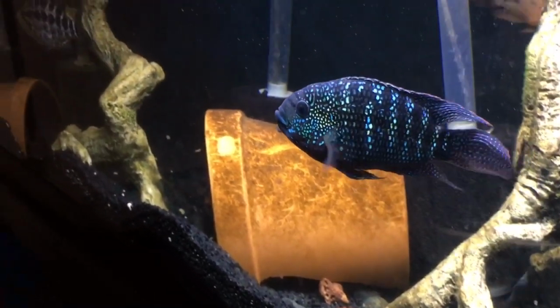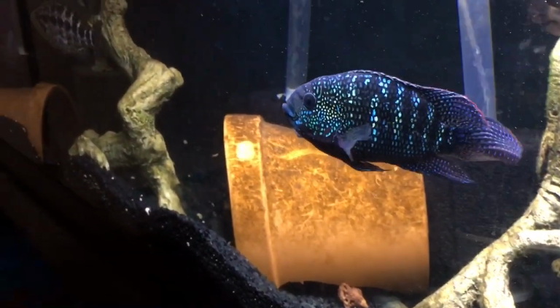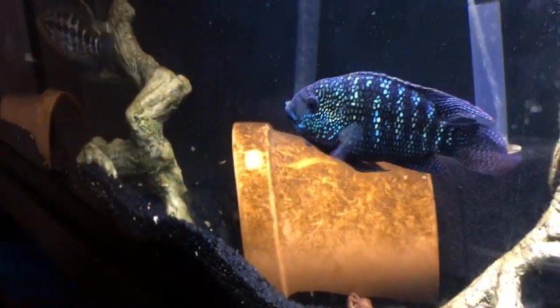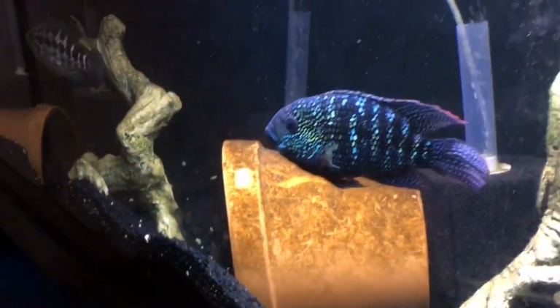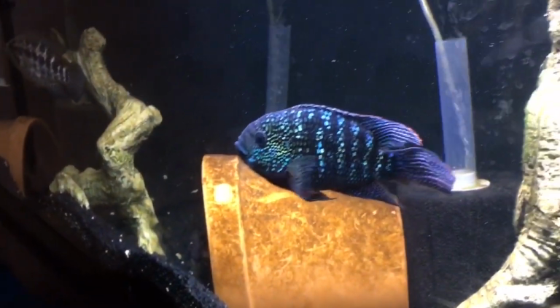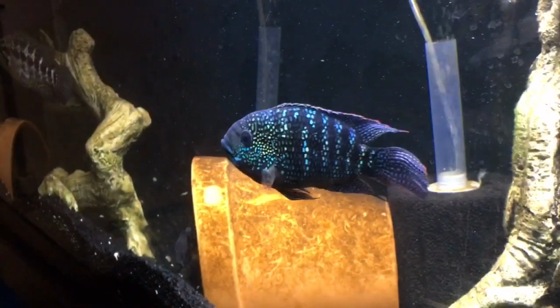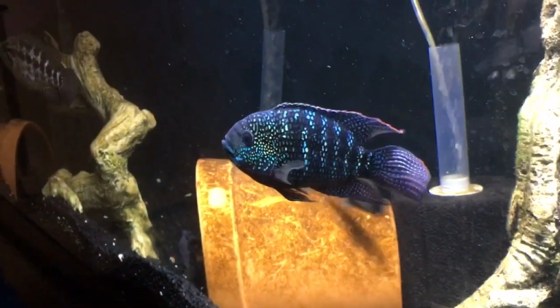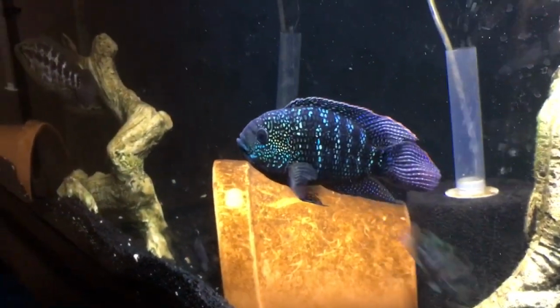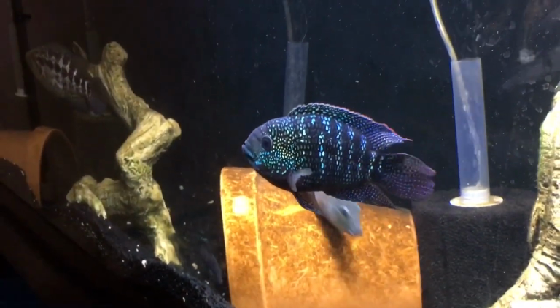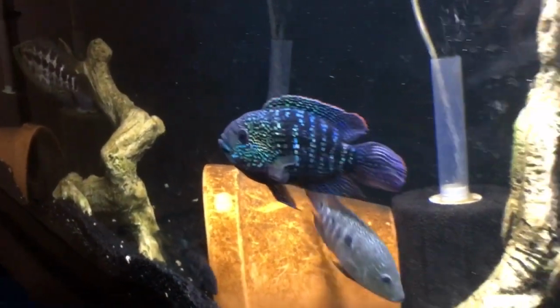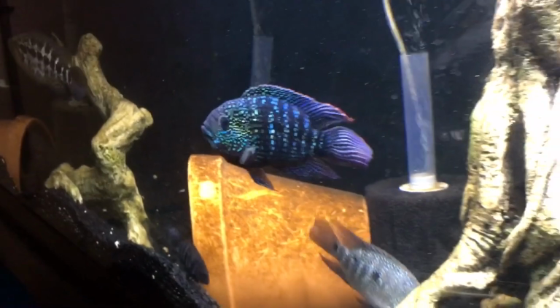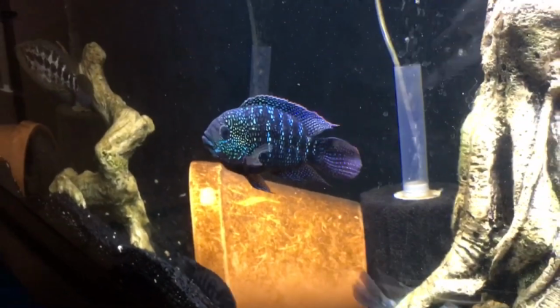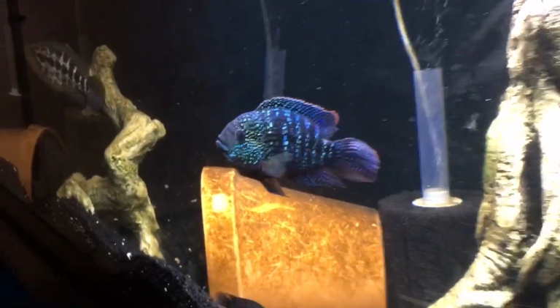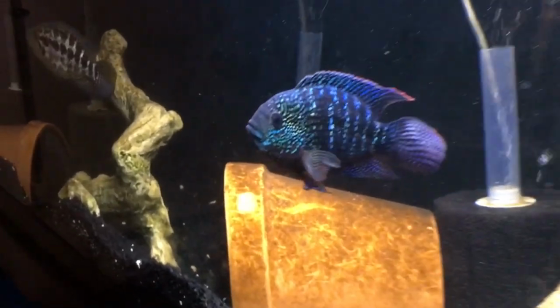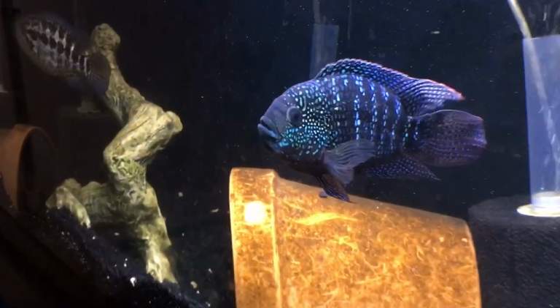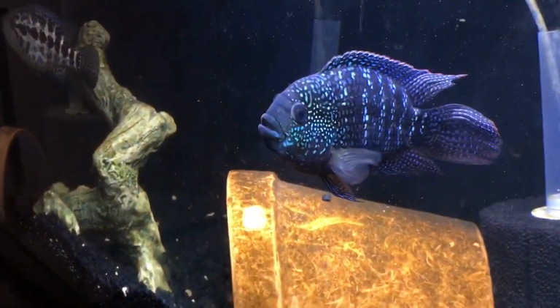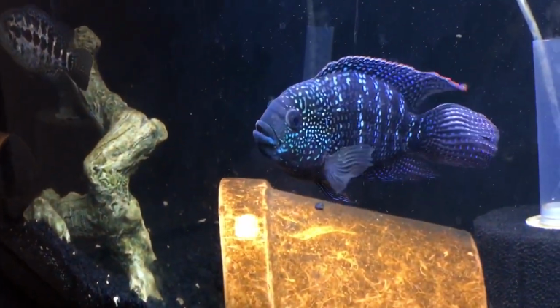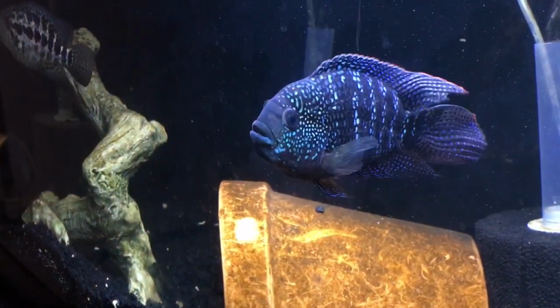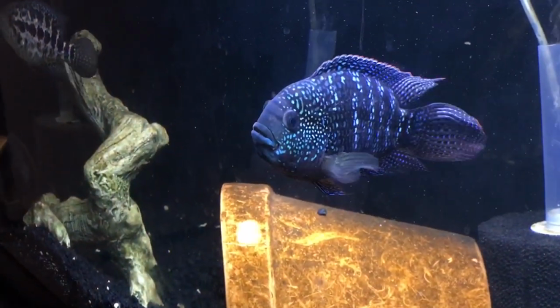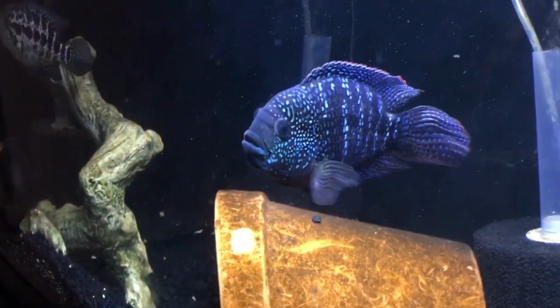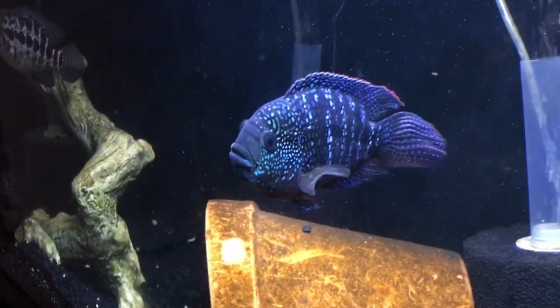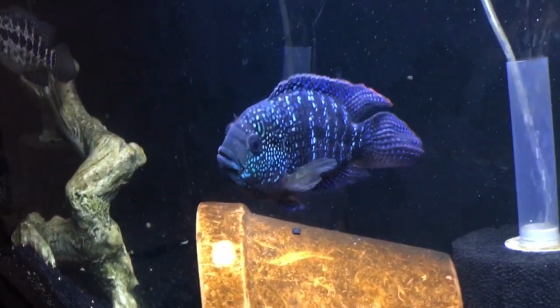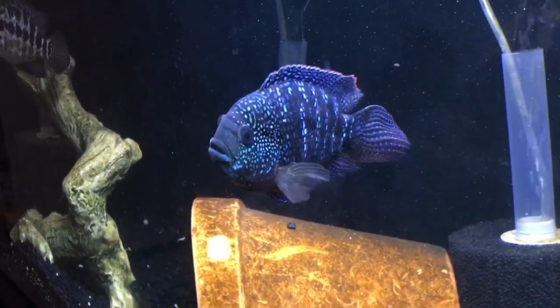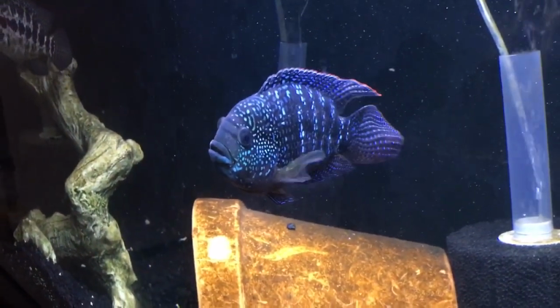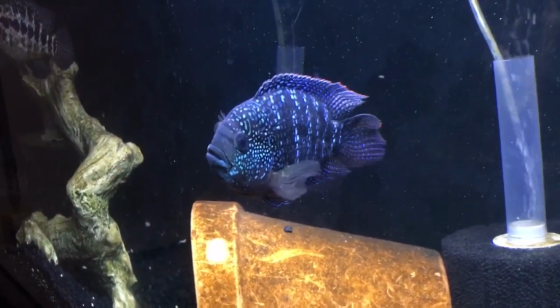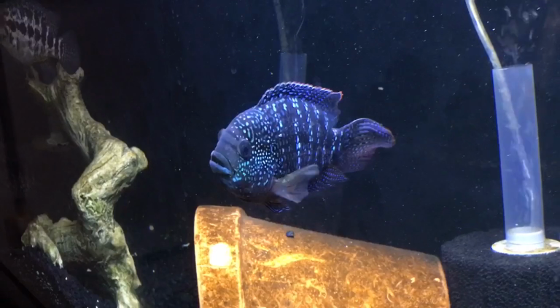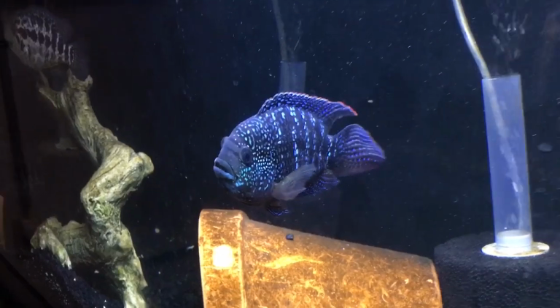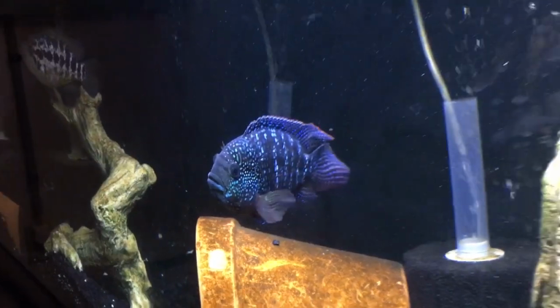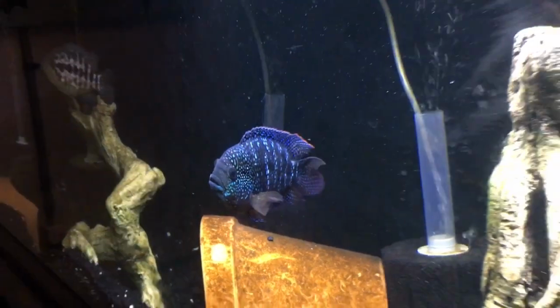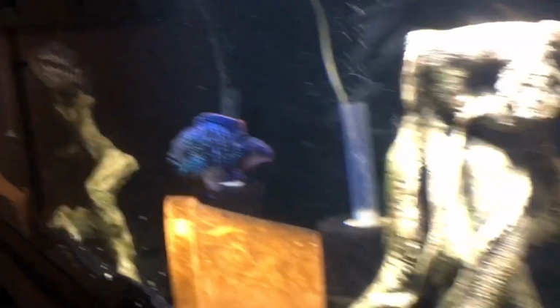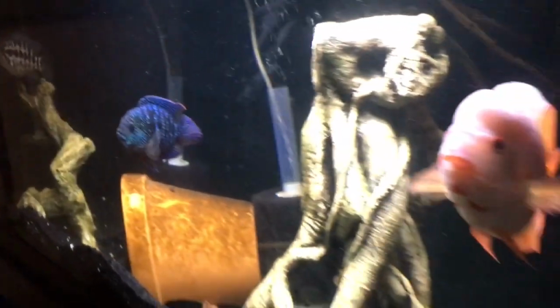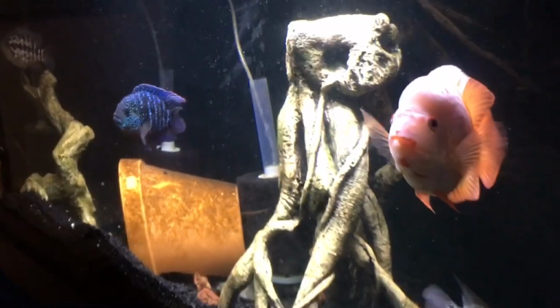They're tropical fish, so they're going to need heated water — plan on getting a heater. You're going to need 5 watts of energy in a heater per gallon of water.